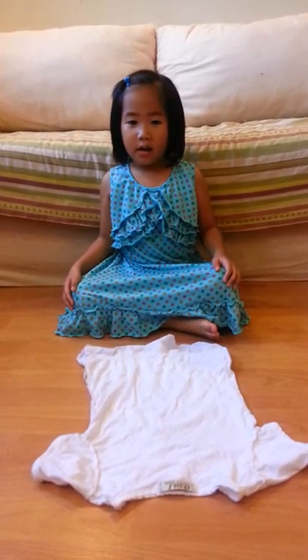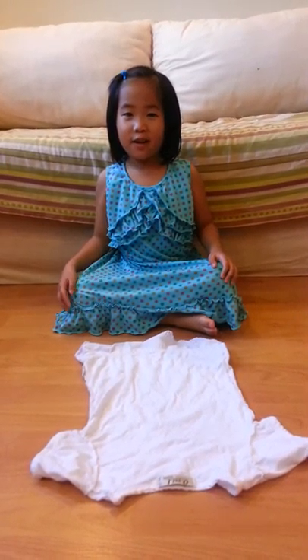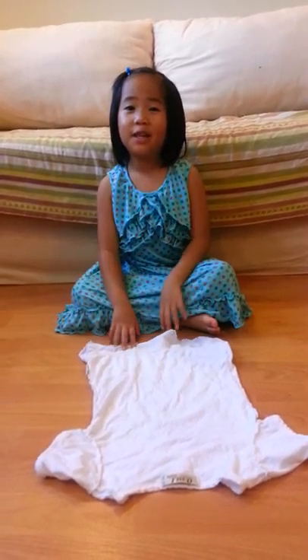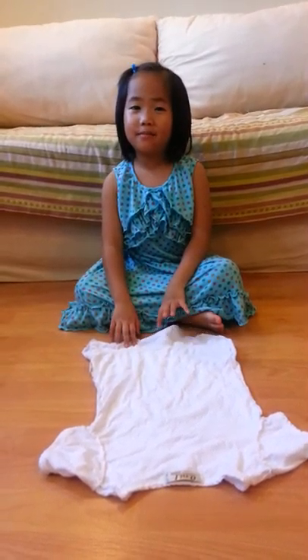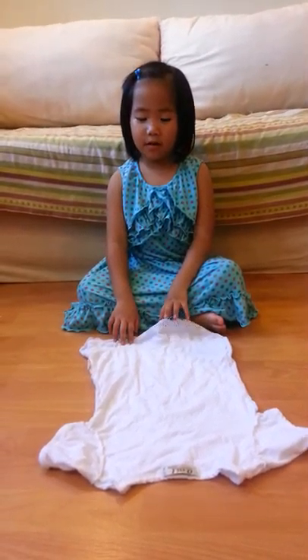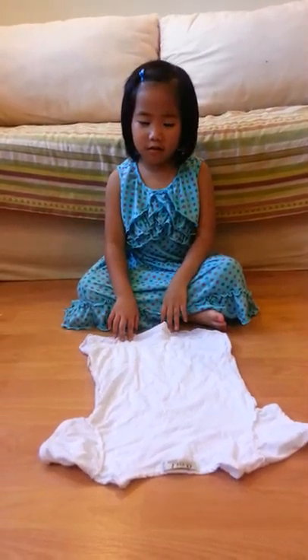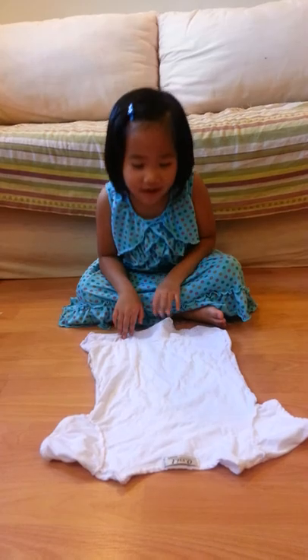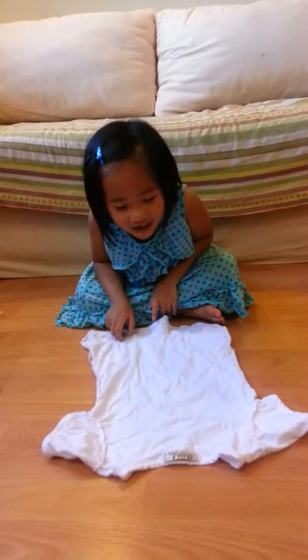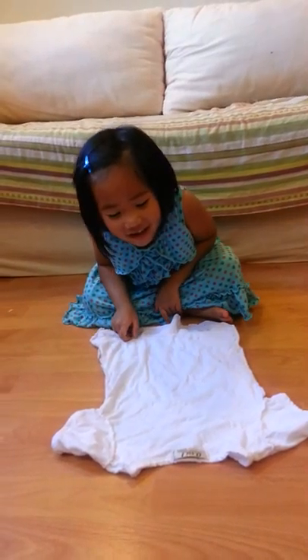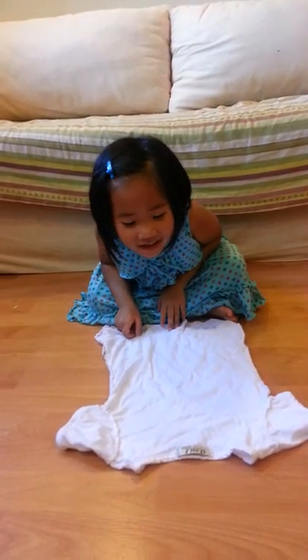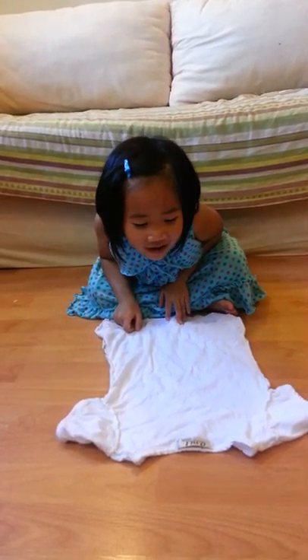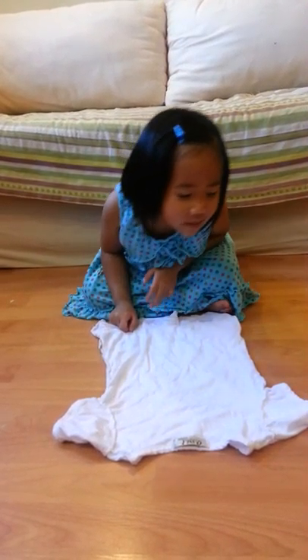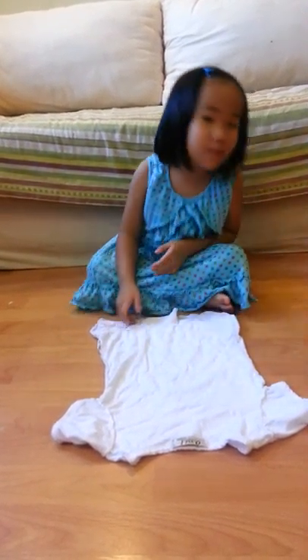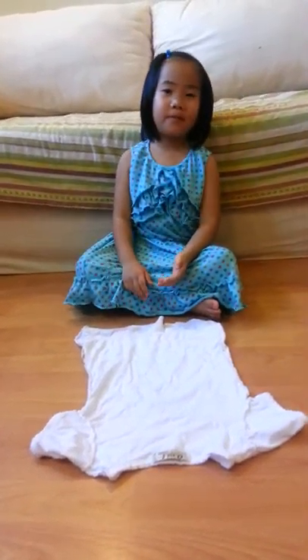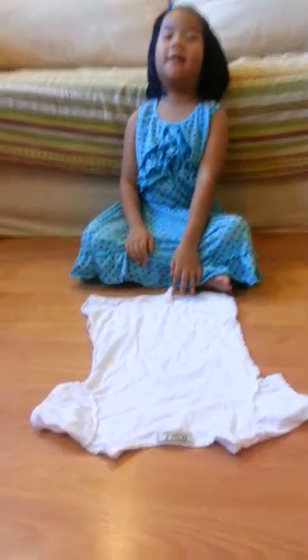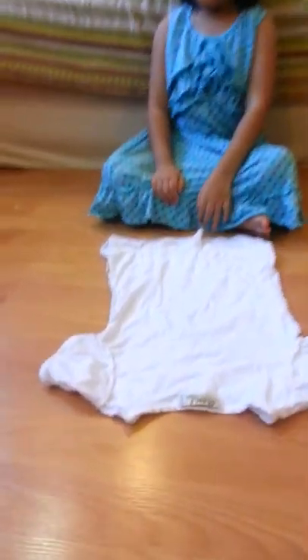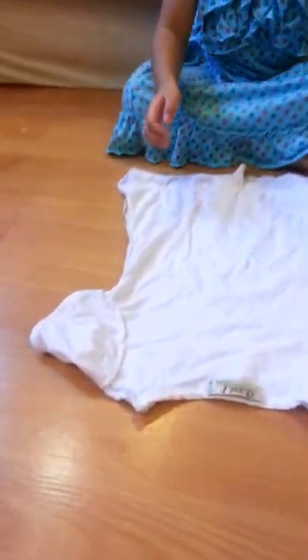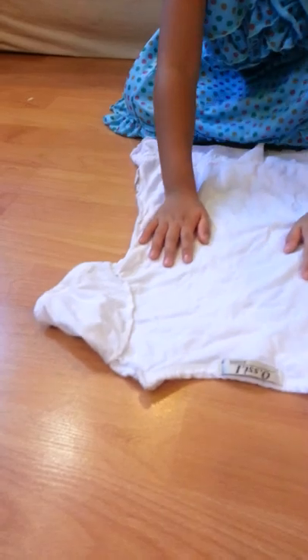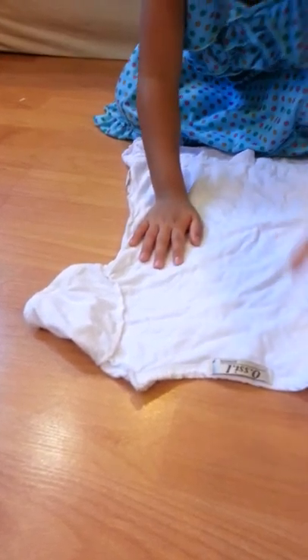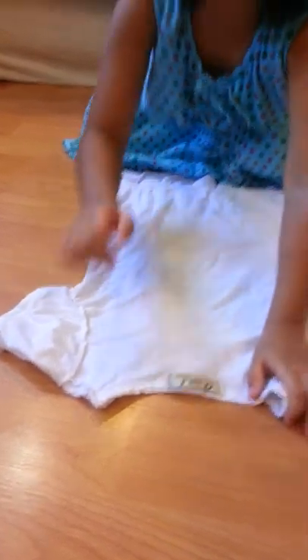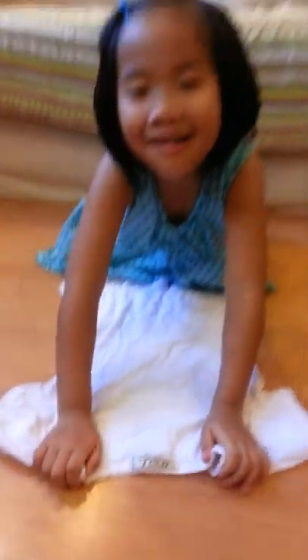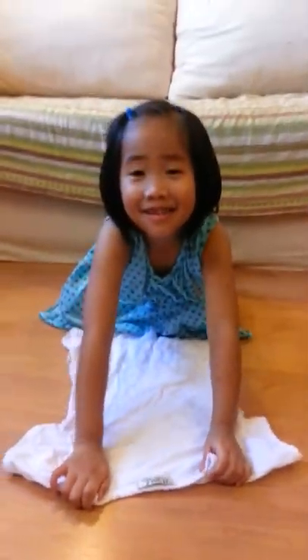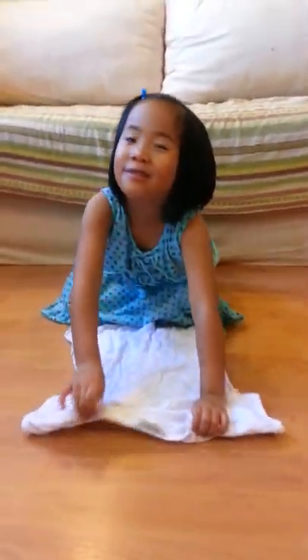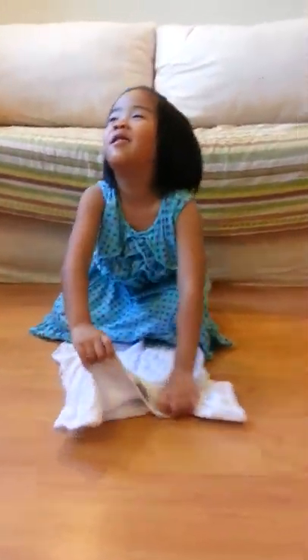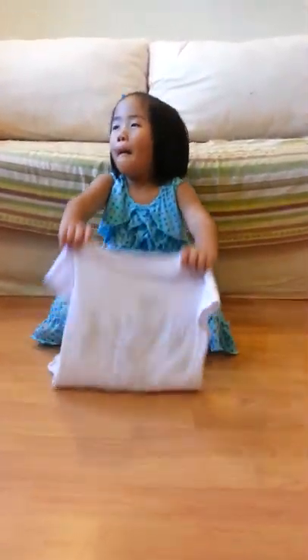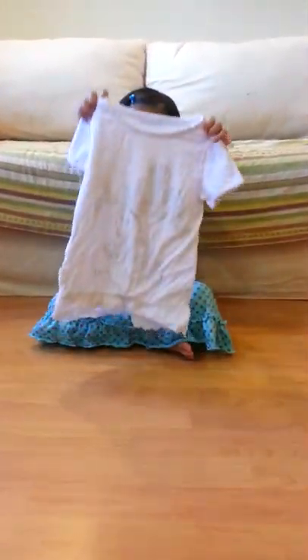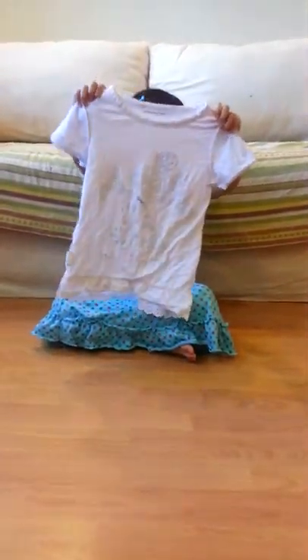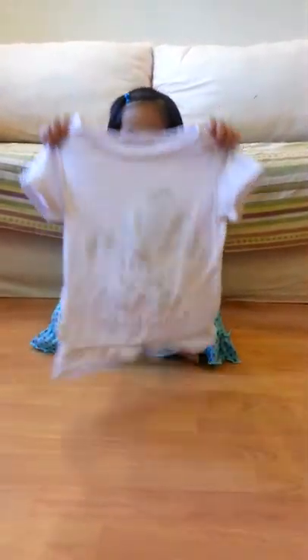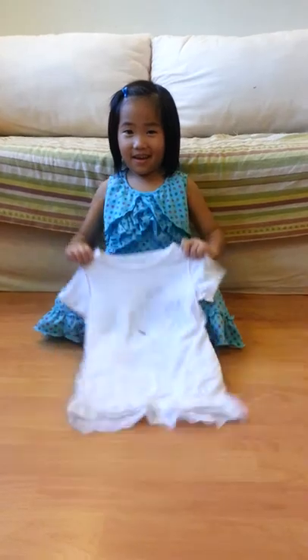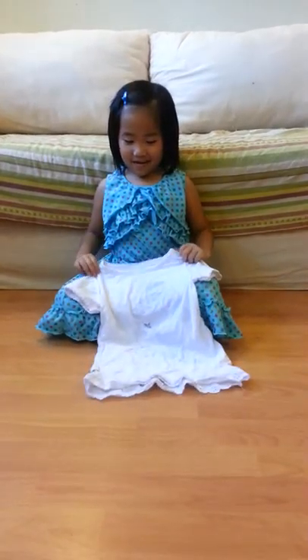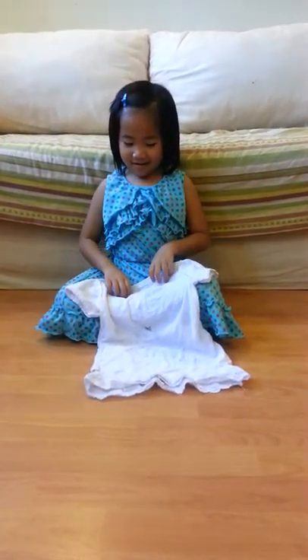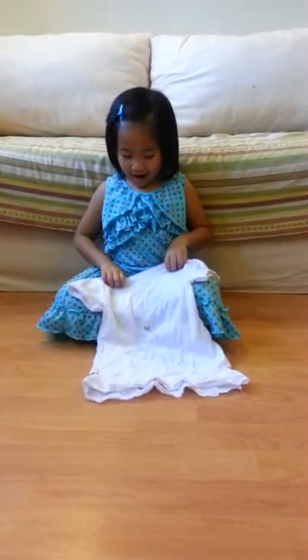This T-shirt comes from the laundry basket, and it may be inside out. So I am going to show you how to make the other side.